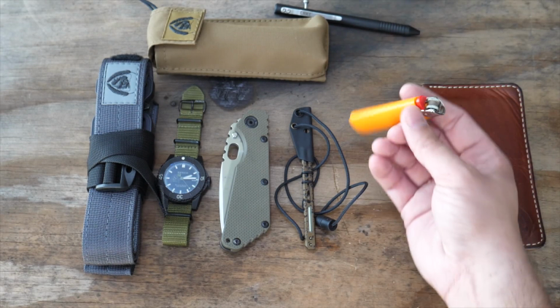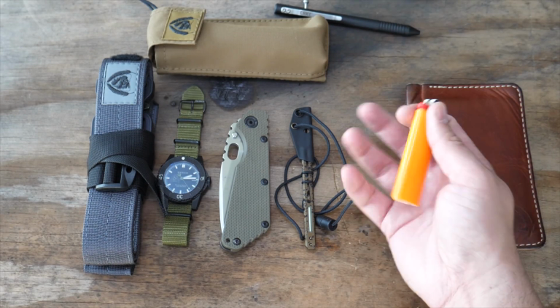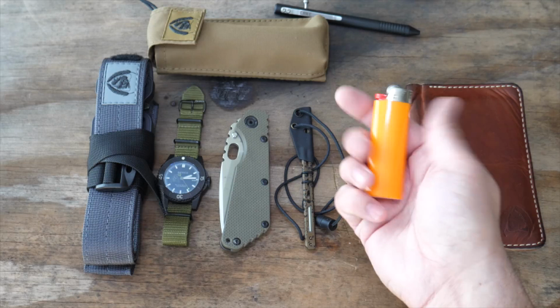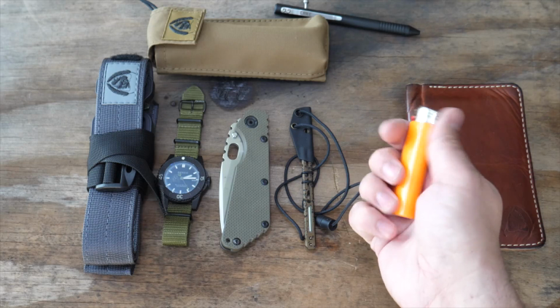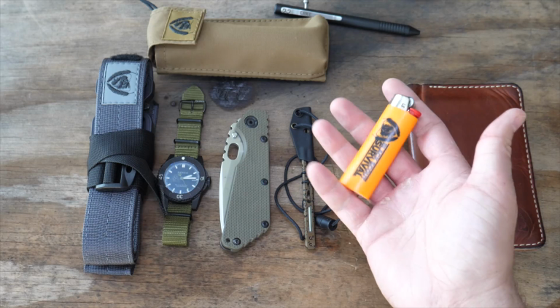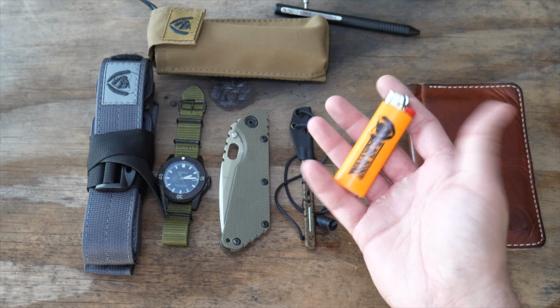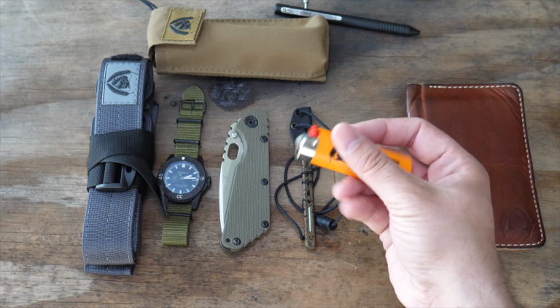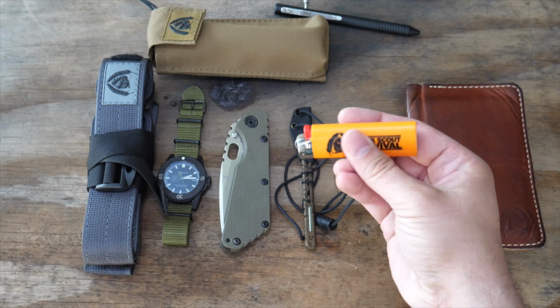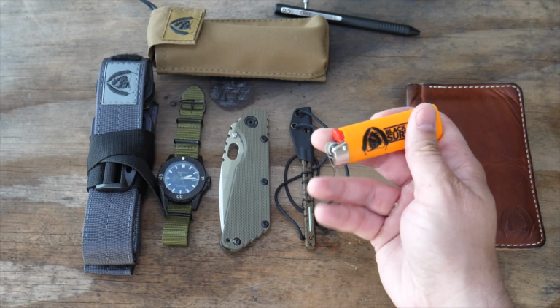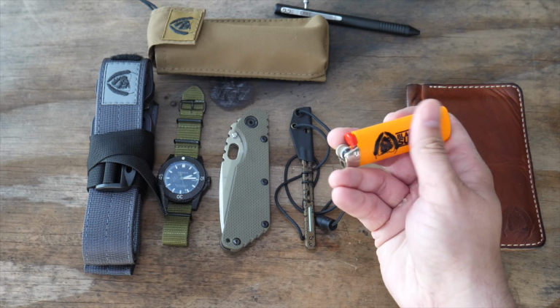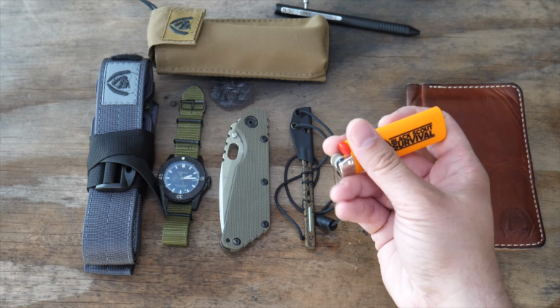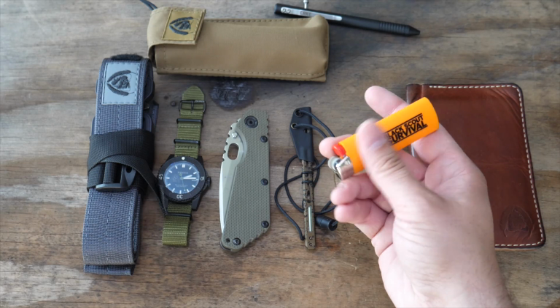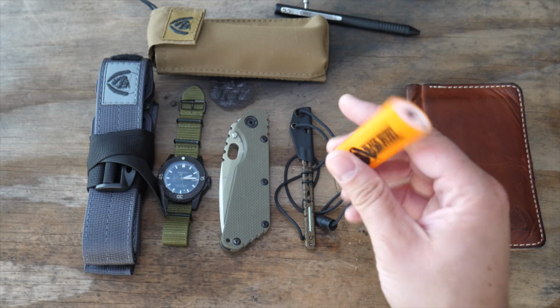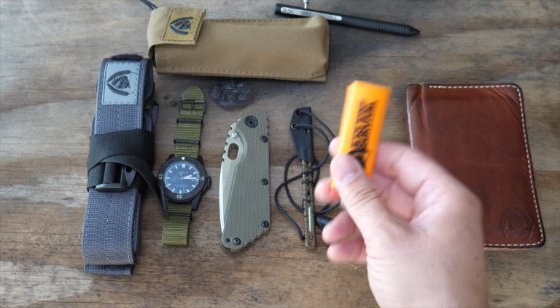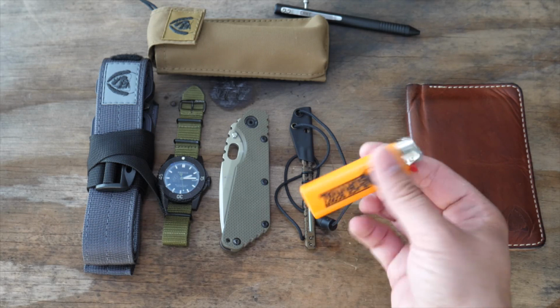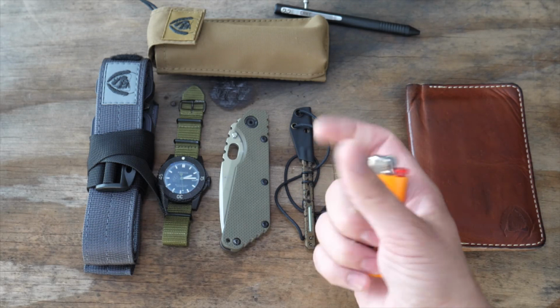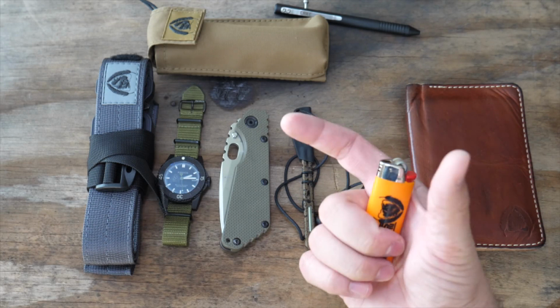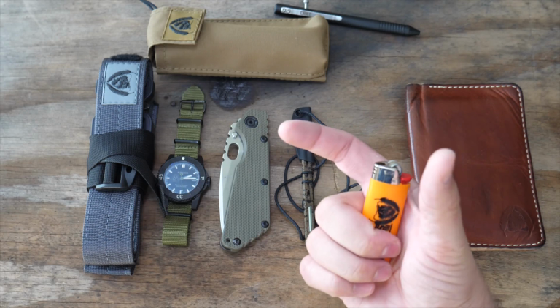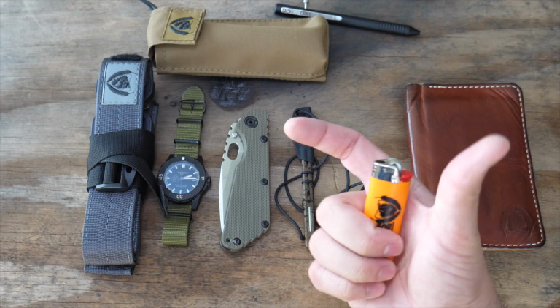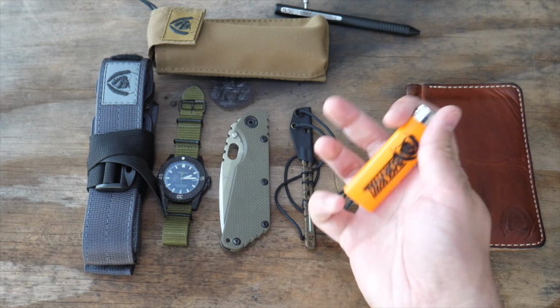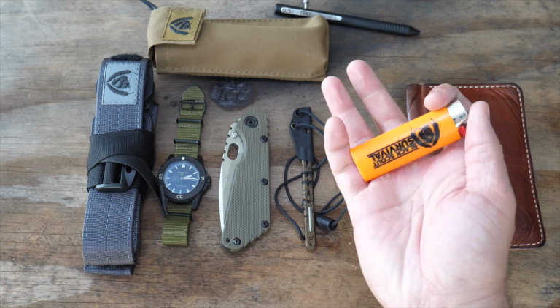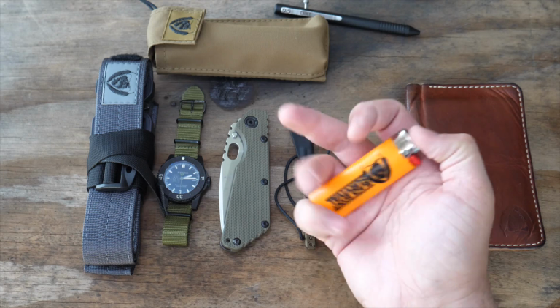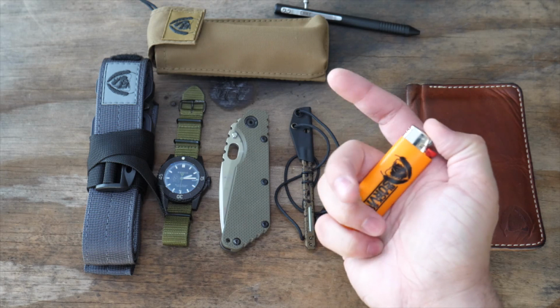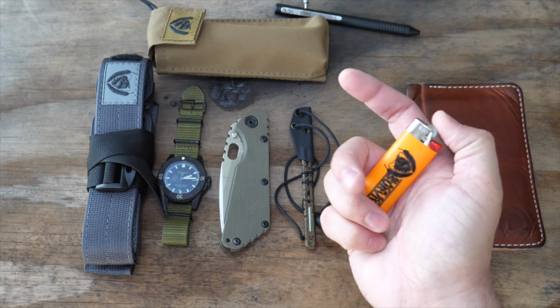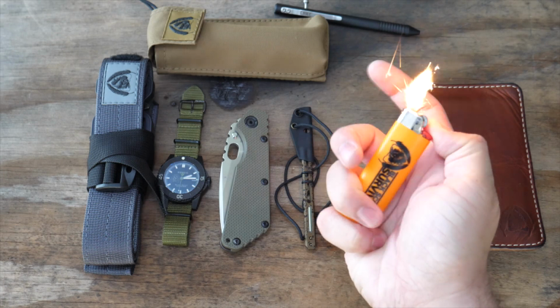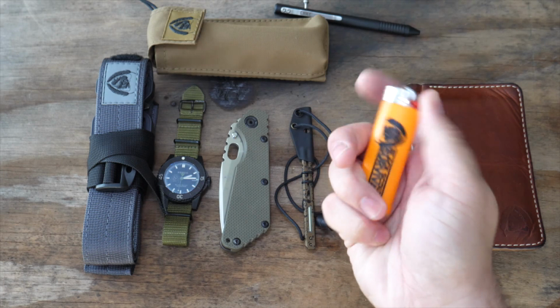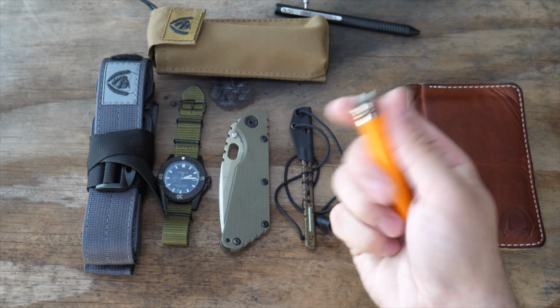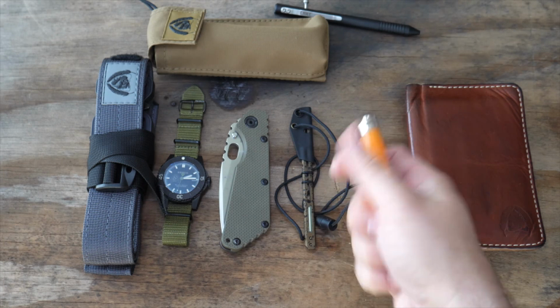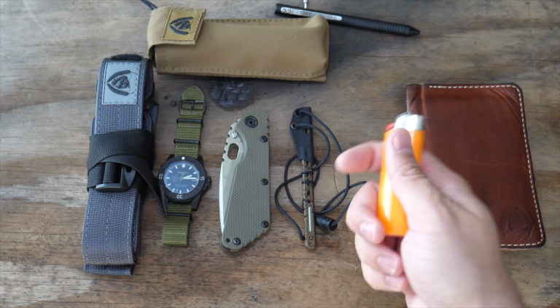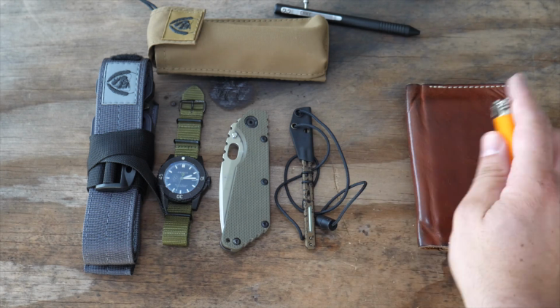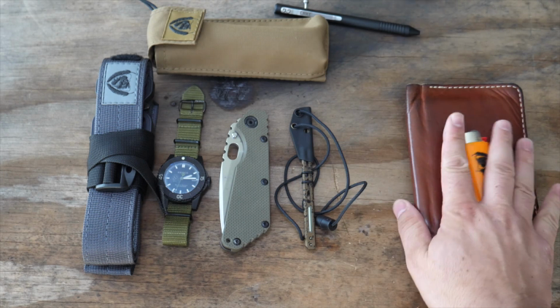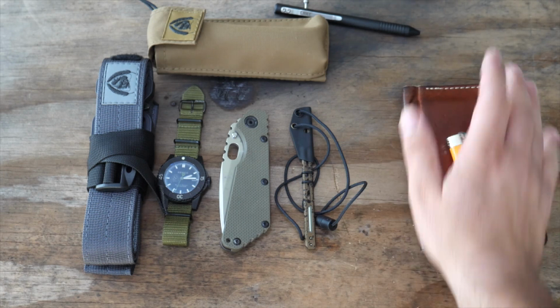The big lighter, Black Scout version — this is one where we're giving away a blade: anyone who buys one of our stainless steel water bottles gets one of these. Big, easy fire starting.